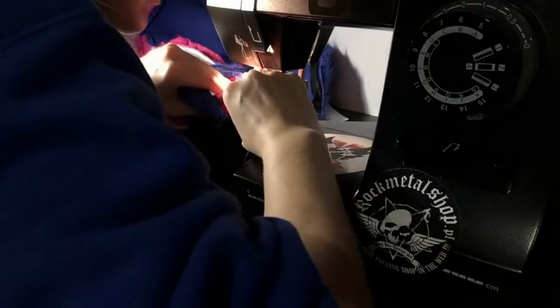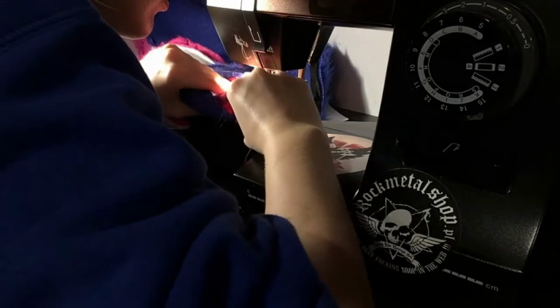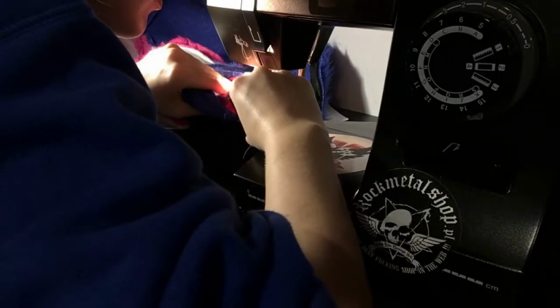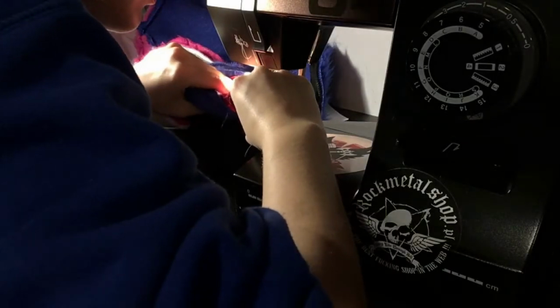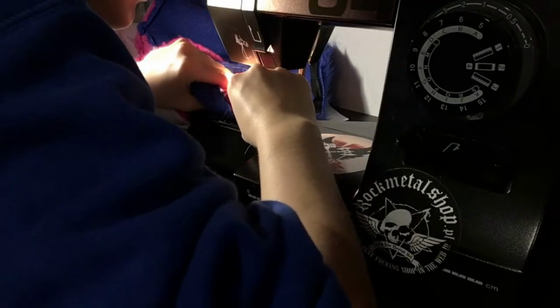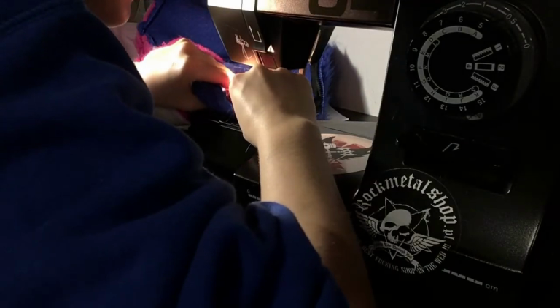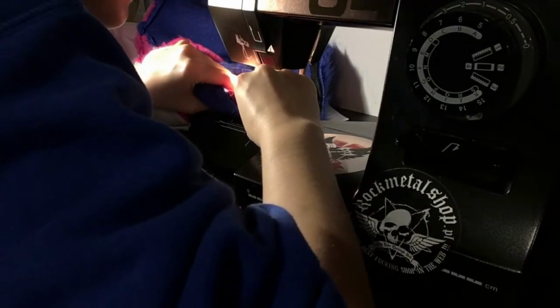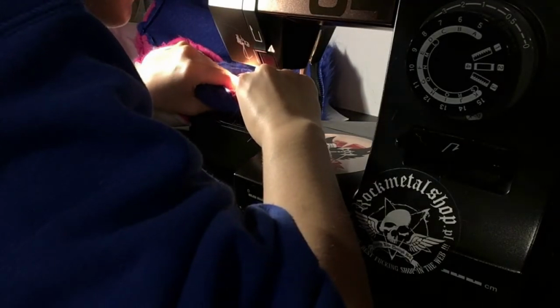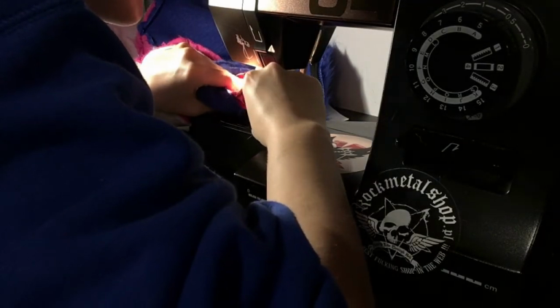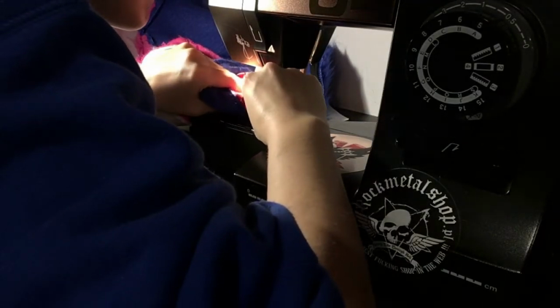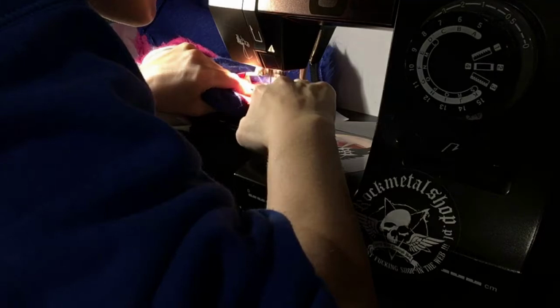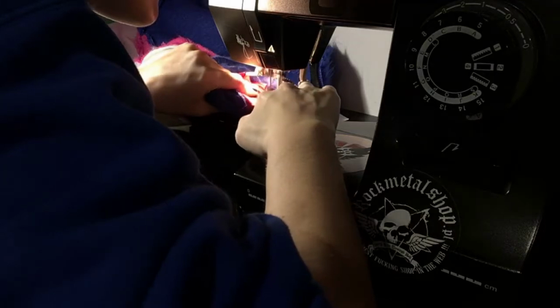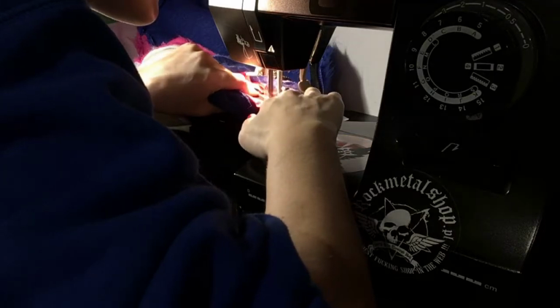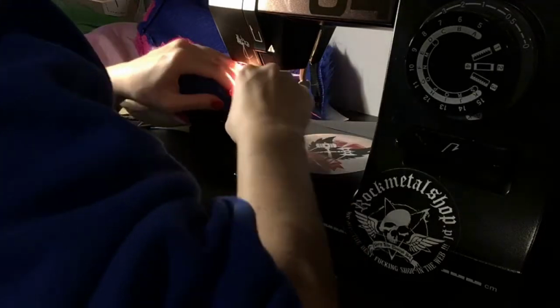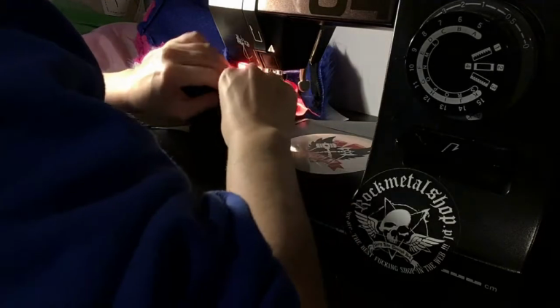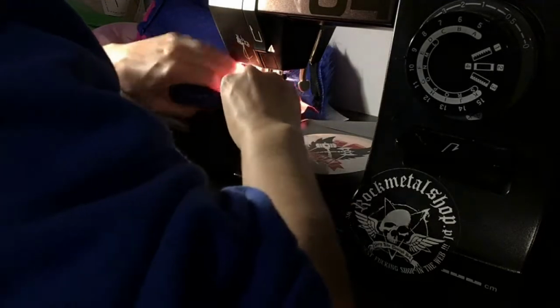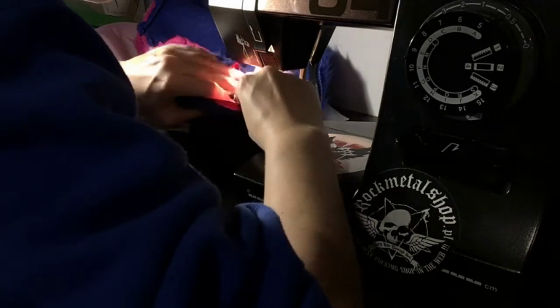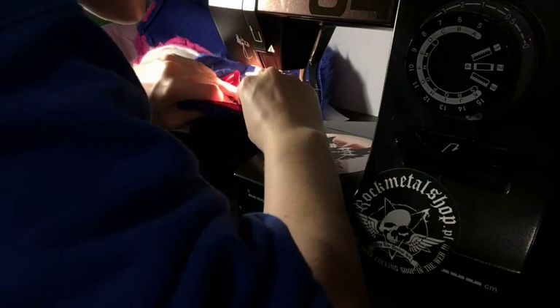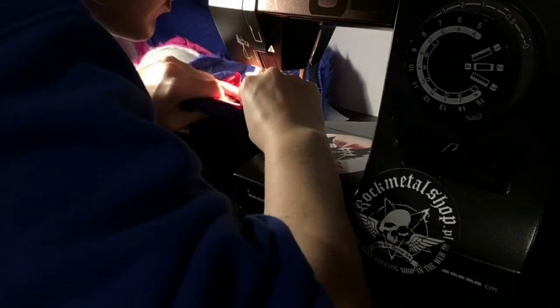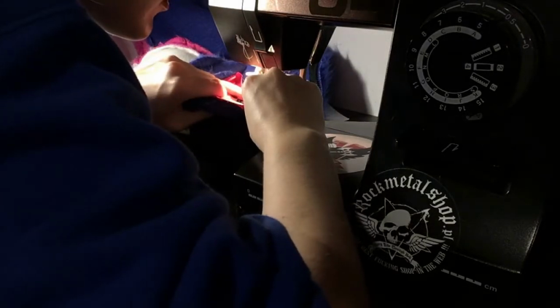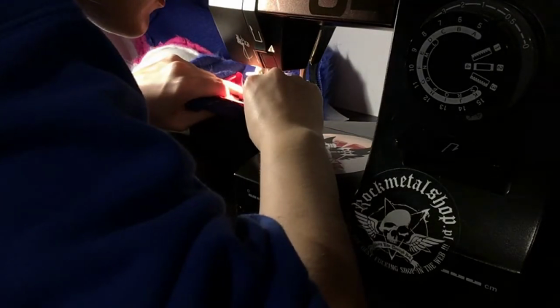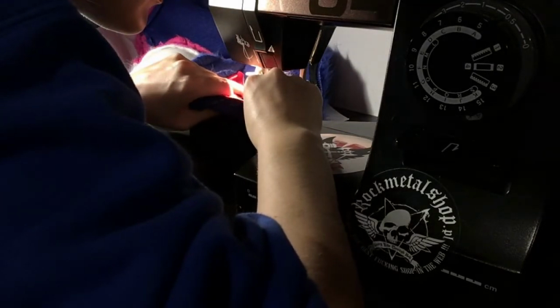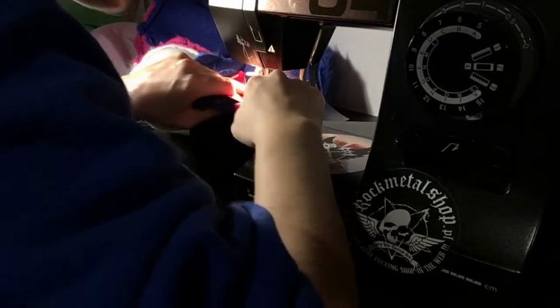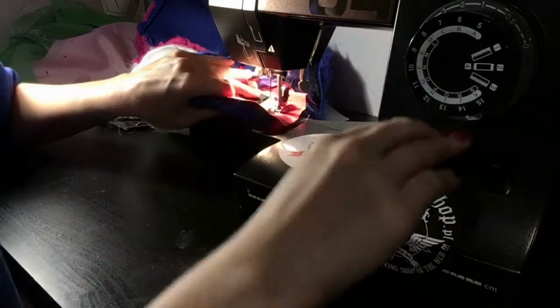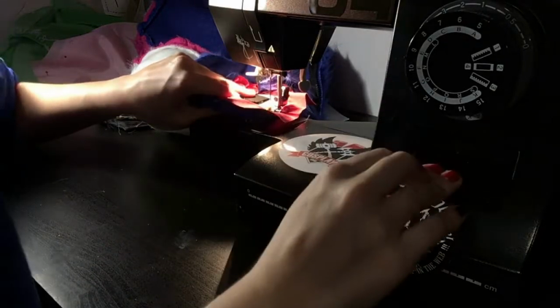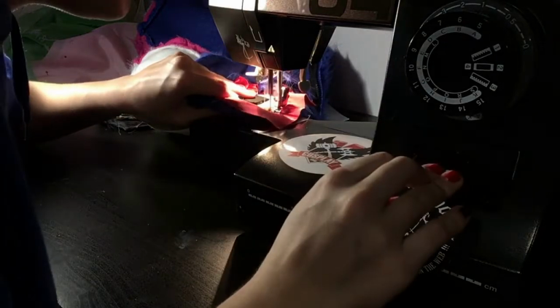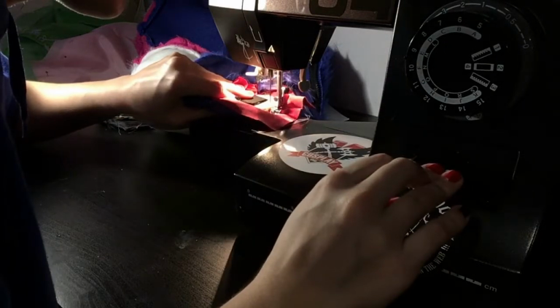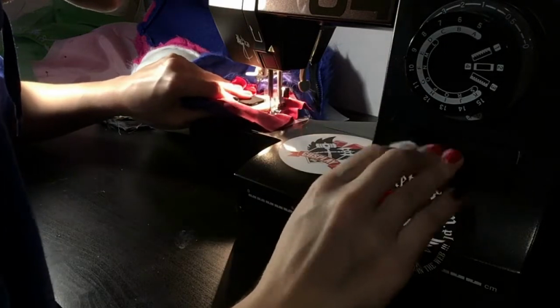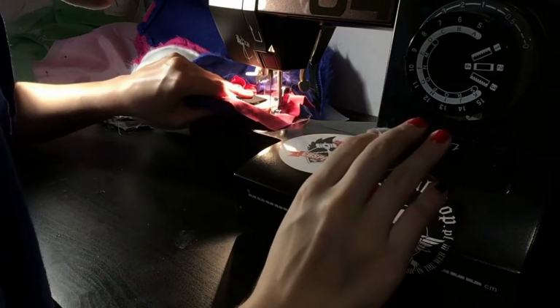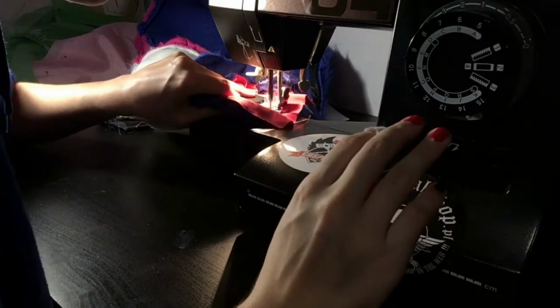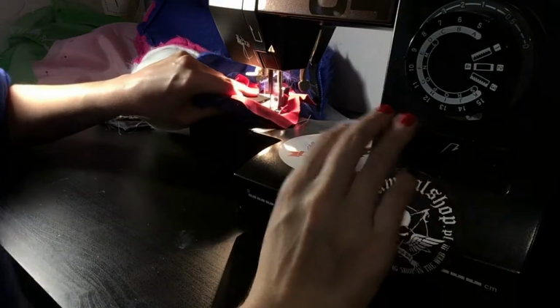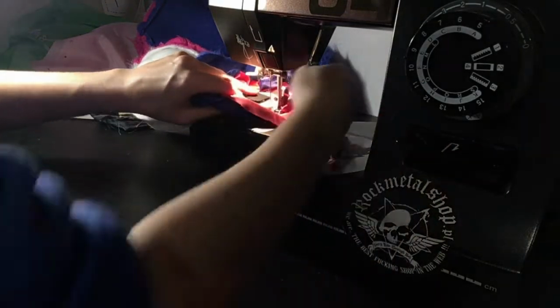To sew it on, I first zipped the tail and turned it to the right side out again. I then pinned it vertically and sewed it on by machine. Then I trimmed the seam and secured the rest with a hand stitch, as it was too tough for my machine to get through.